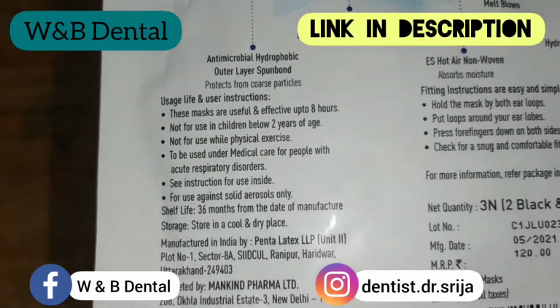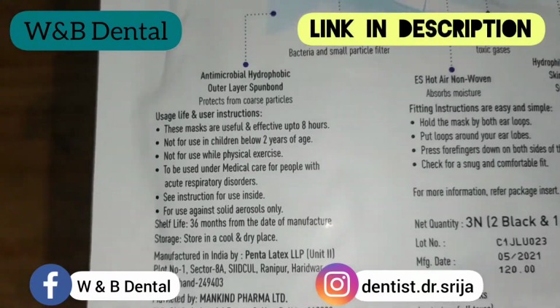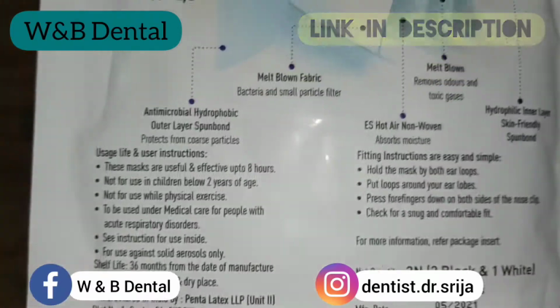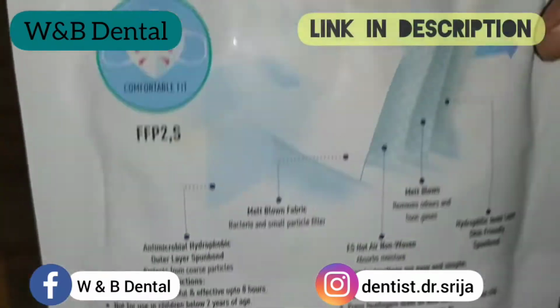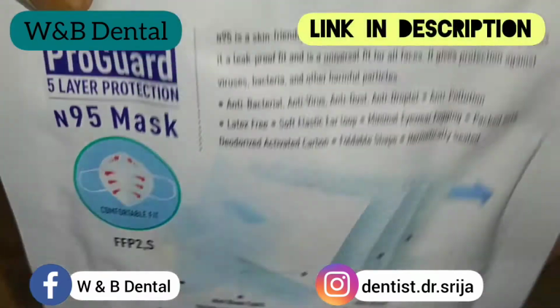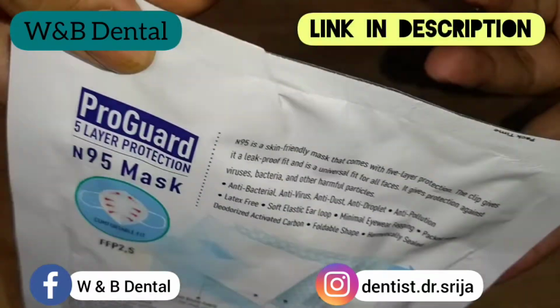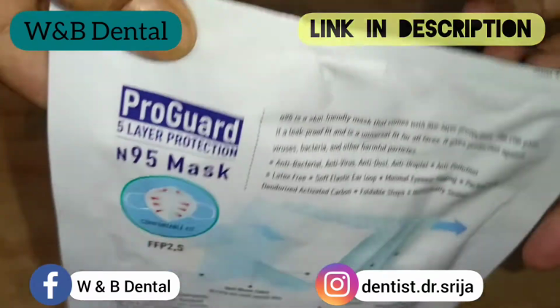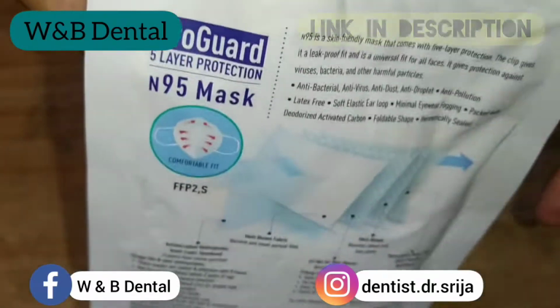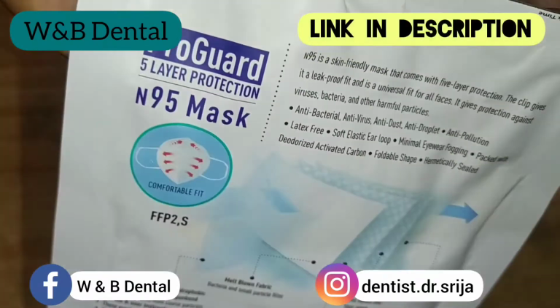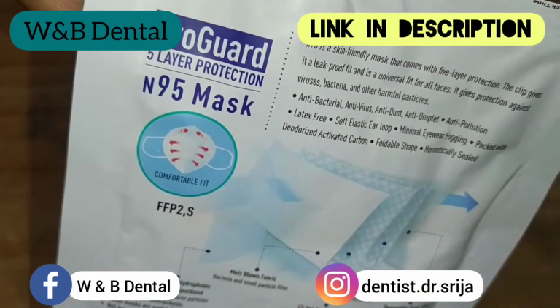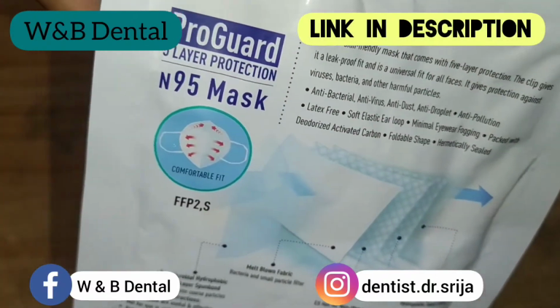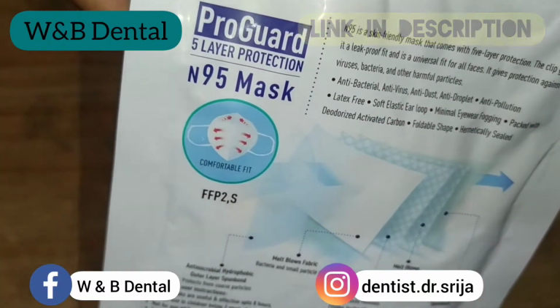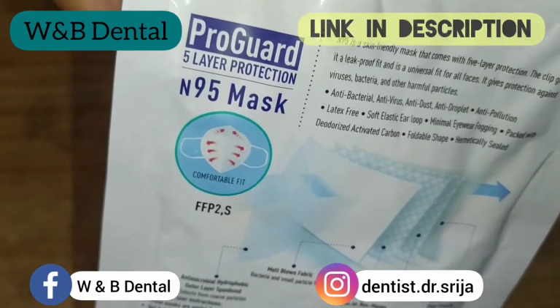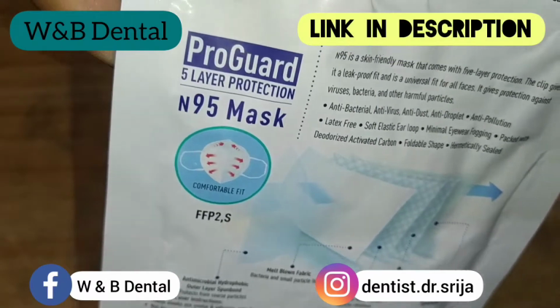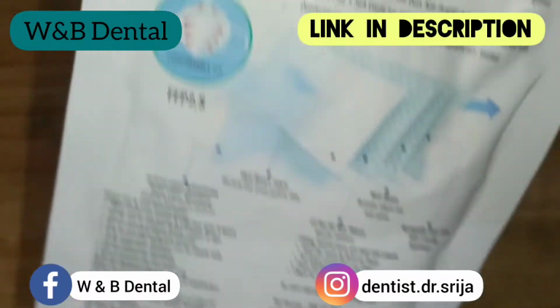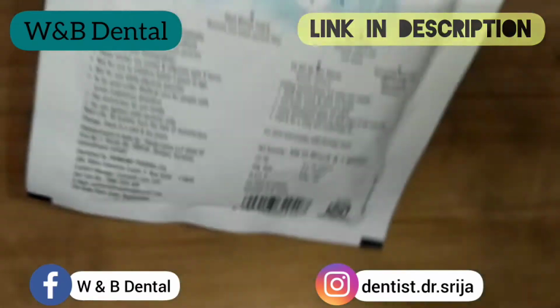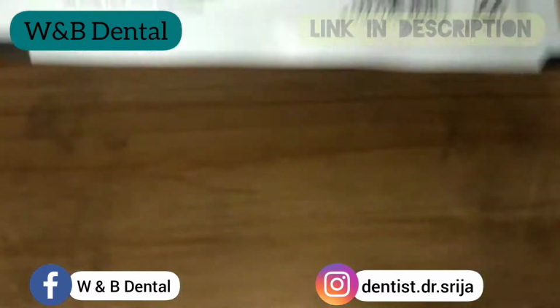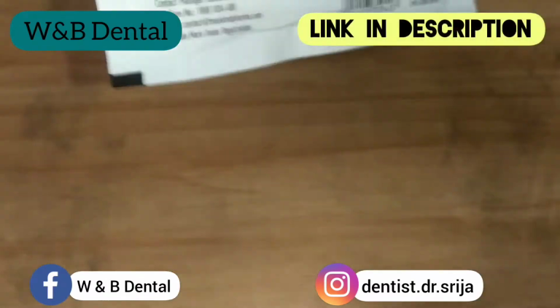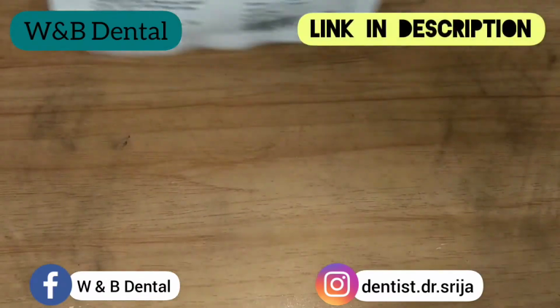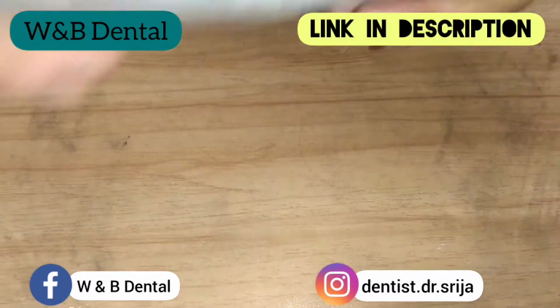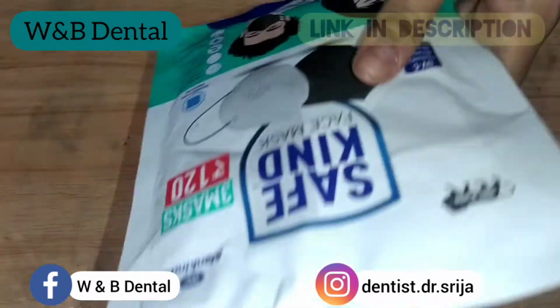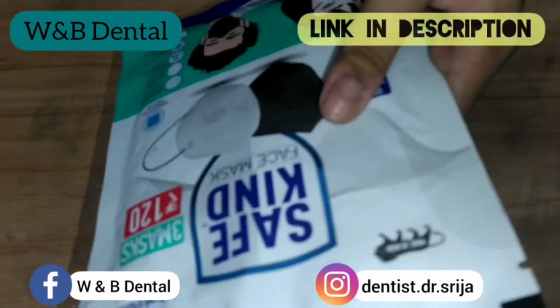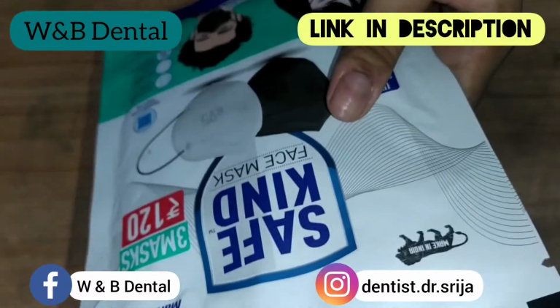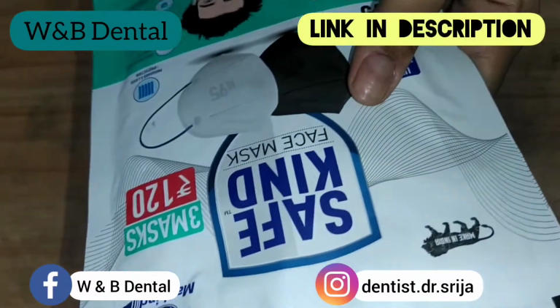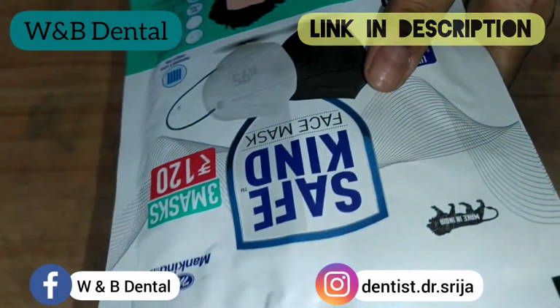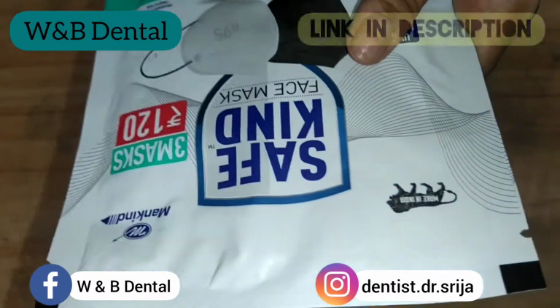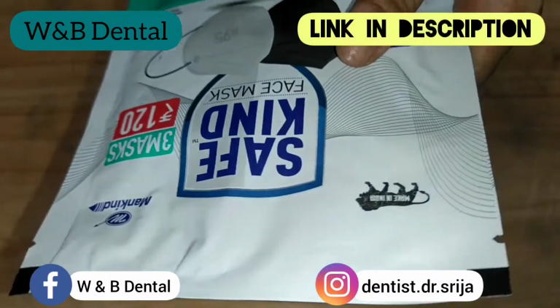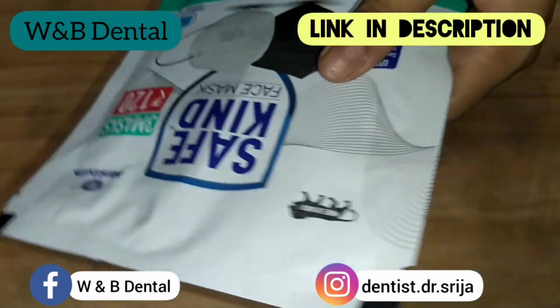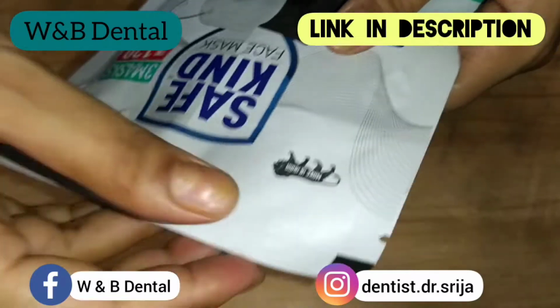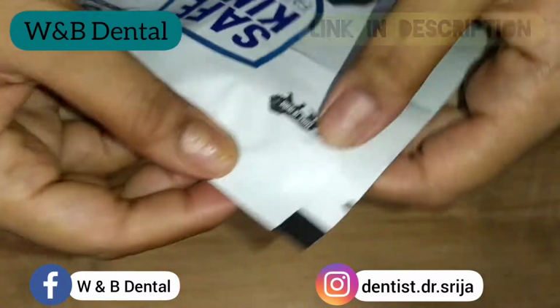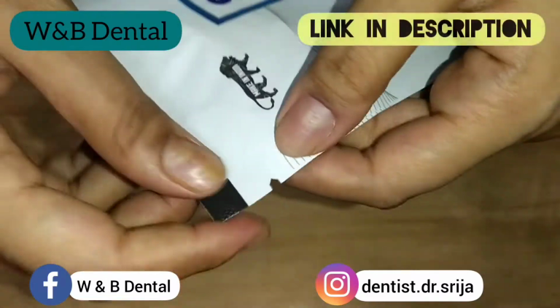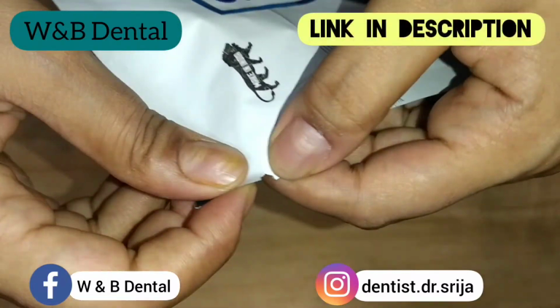It is only used against solid aerosols. The pack contains three masks. There is one instruction manual in English and Hindi. You can go through it before using the mask.